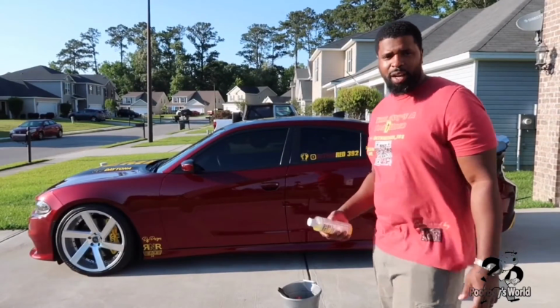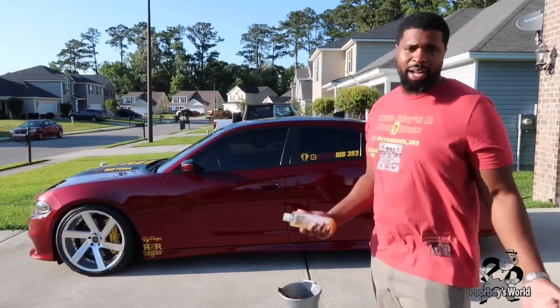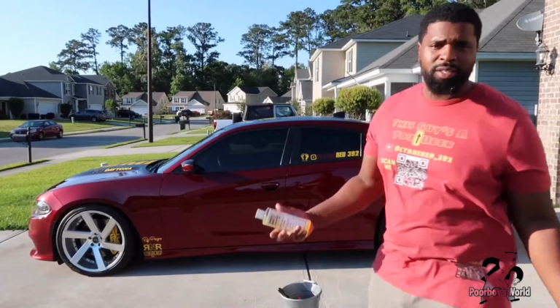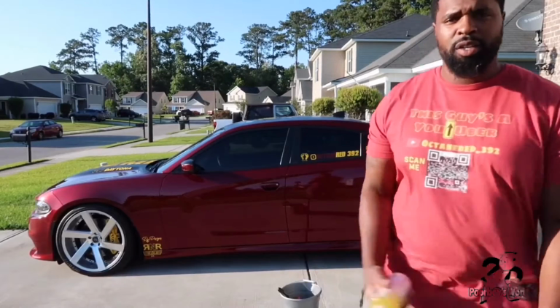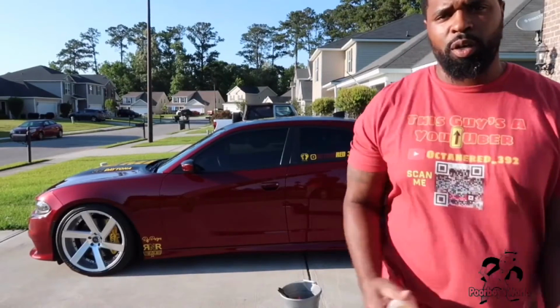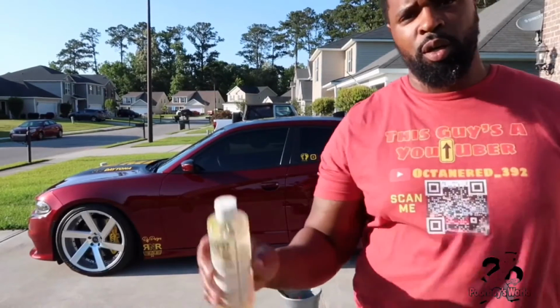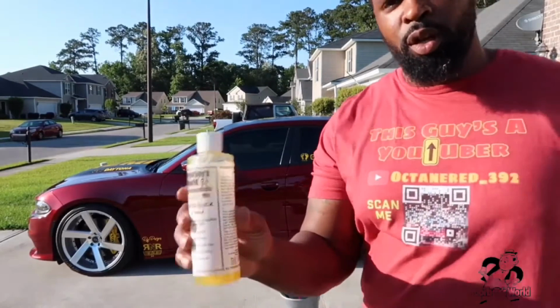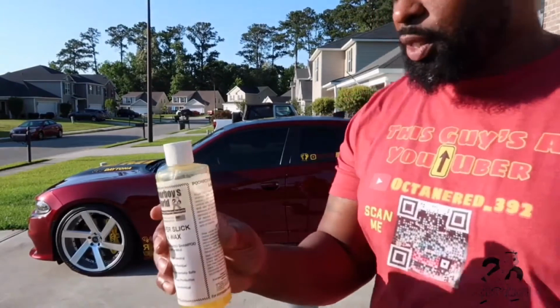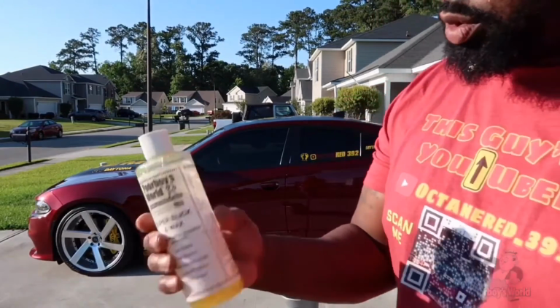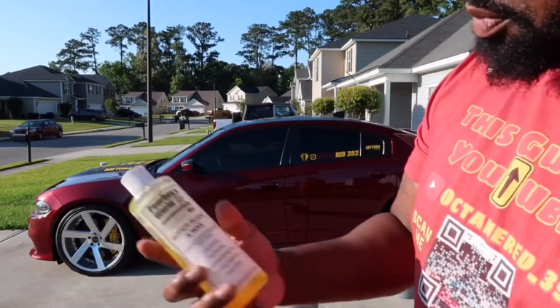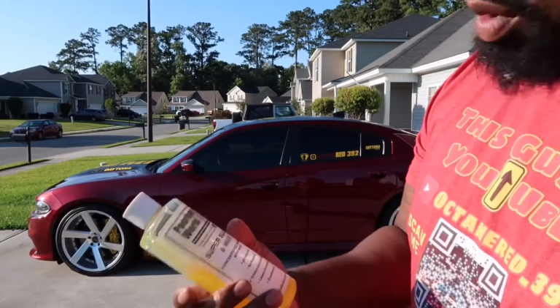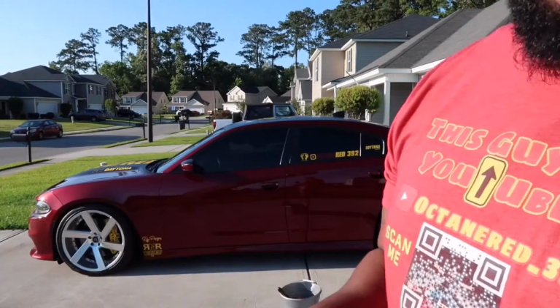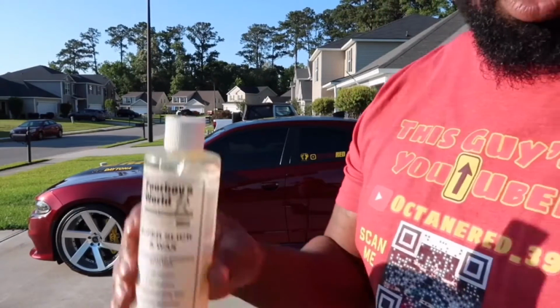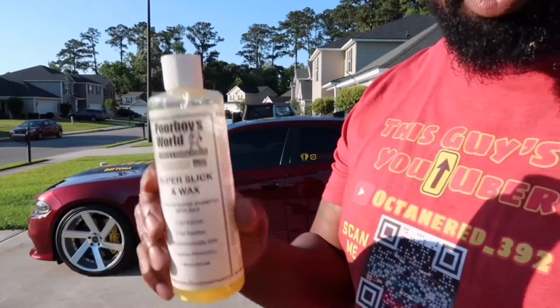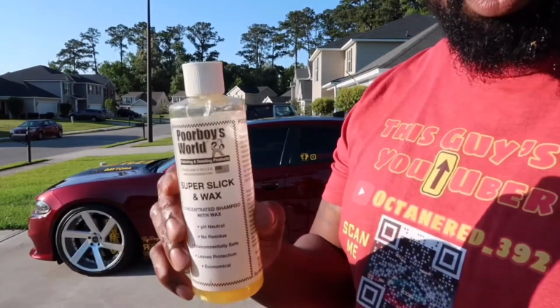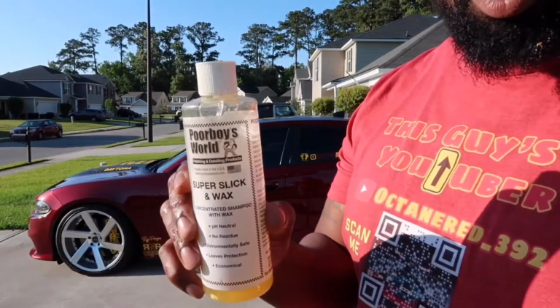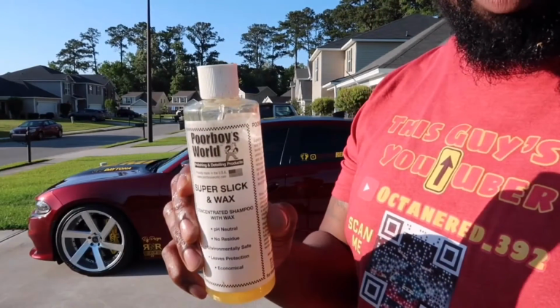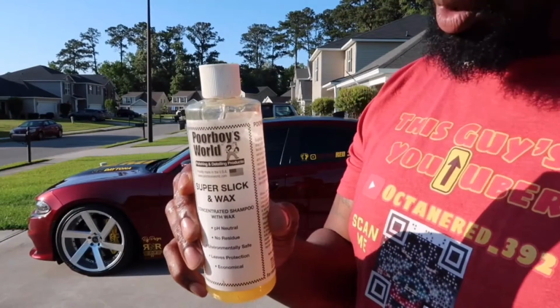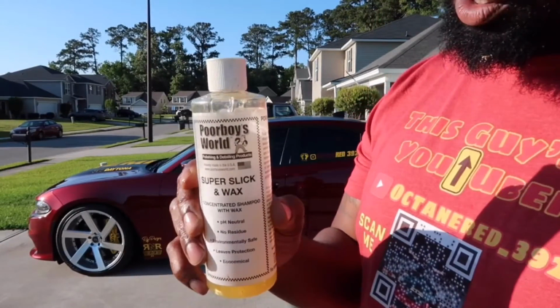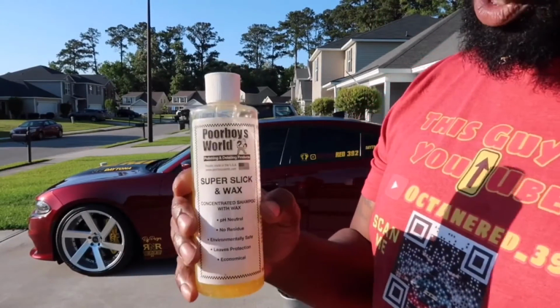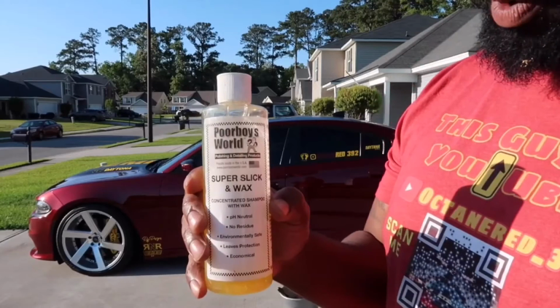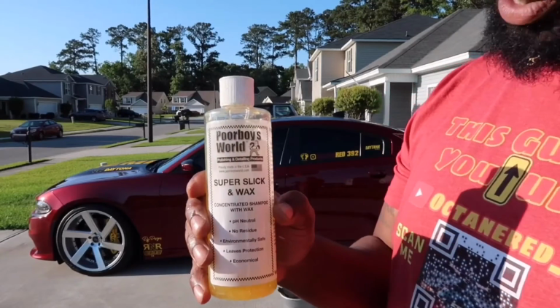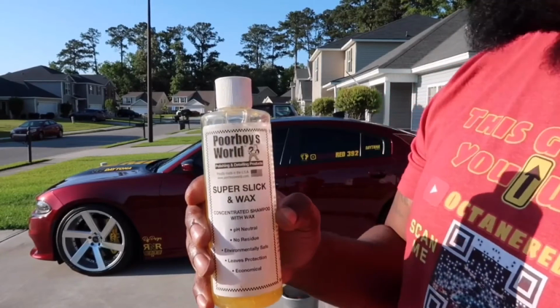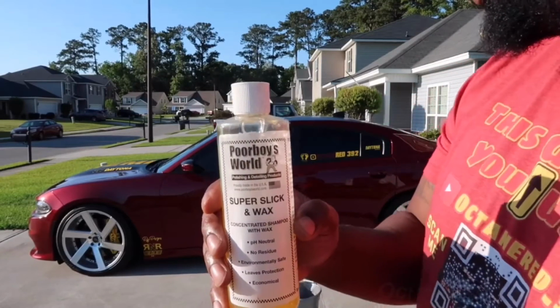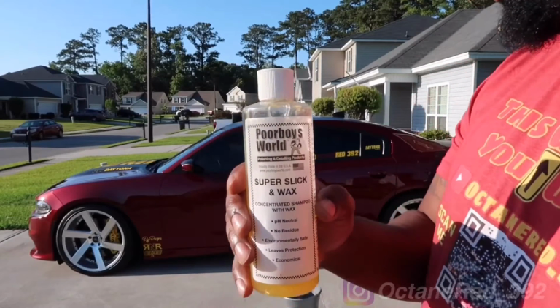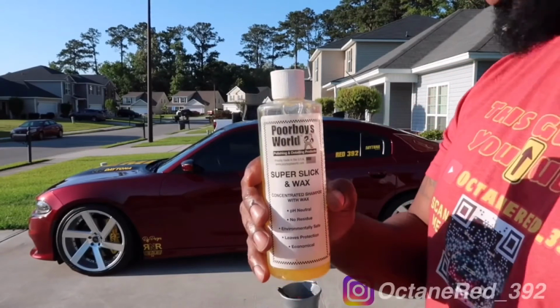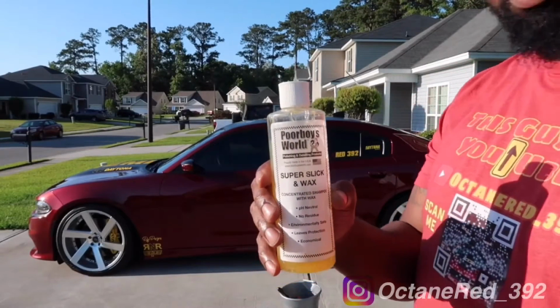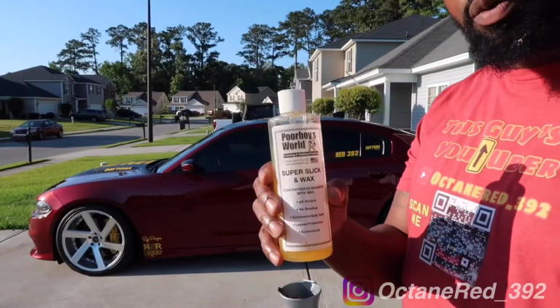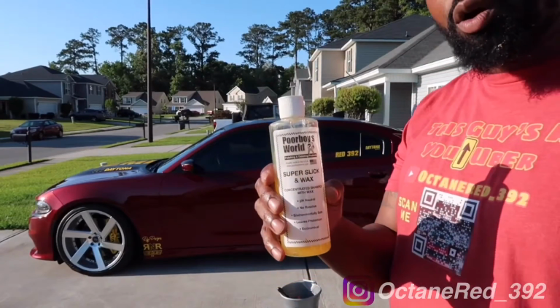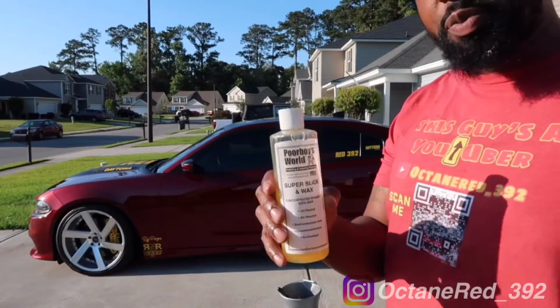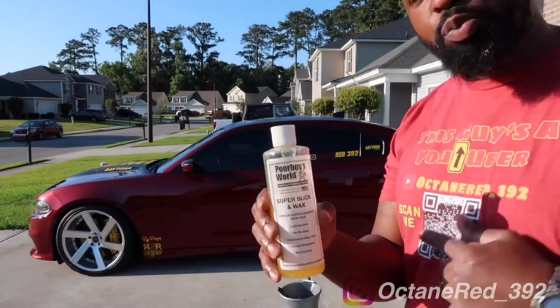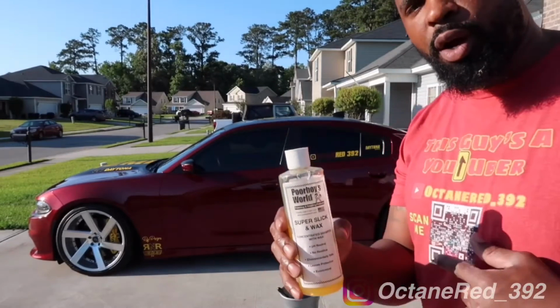Alright guys, this is what we're going to be washing the car with — Poor Boy's Super Slick and Wax. So here we go, I'm going to speed this part up.